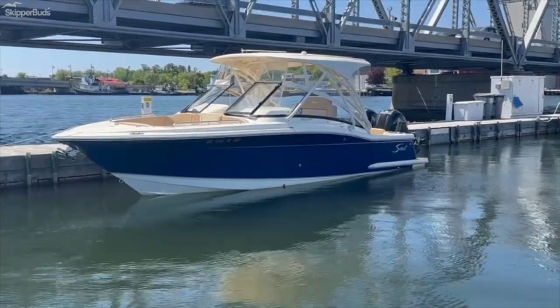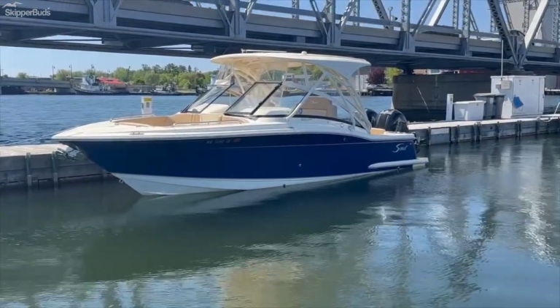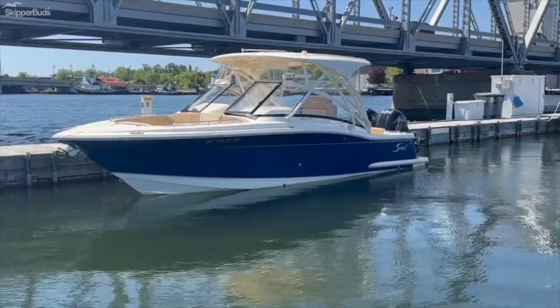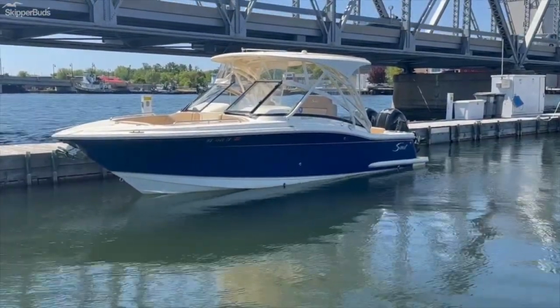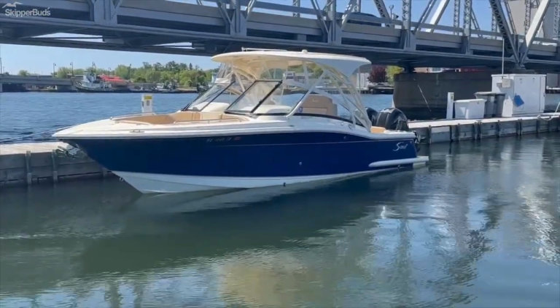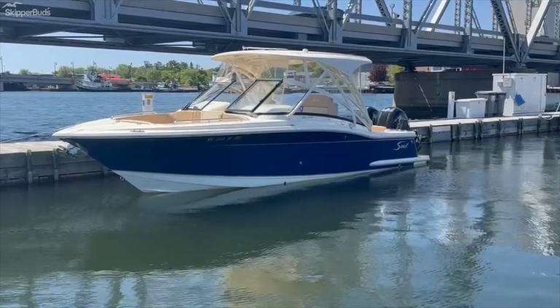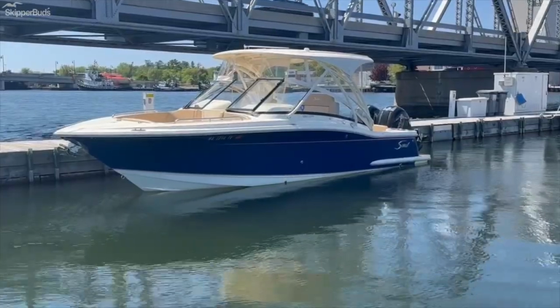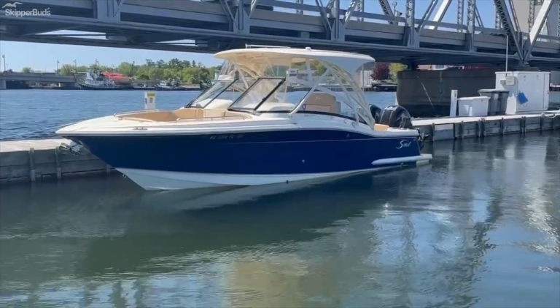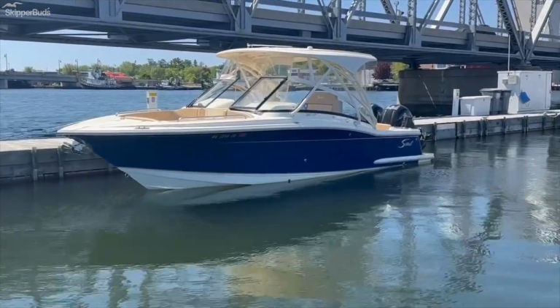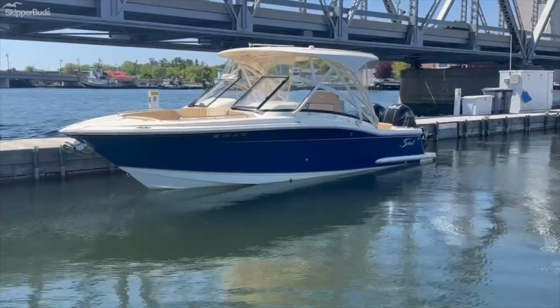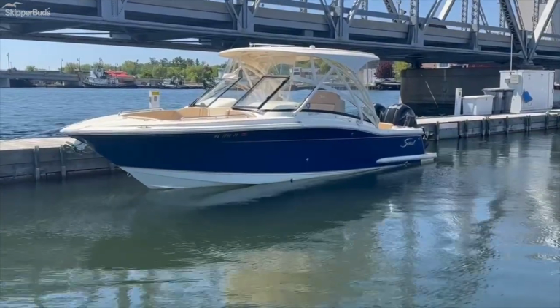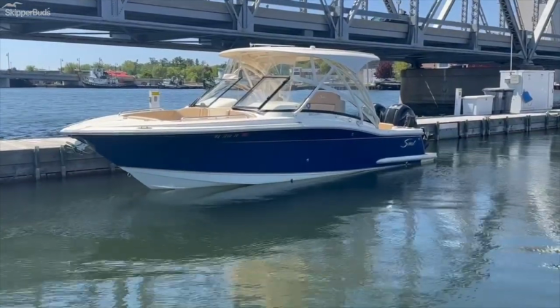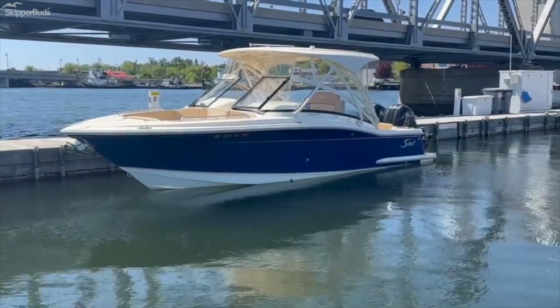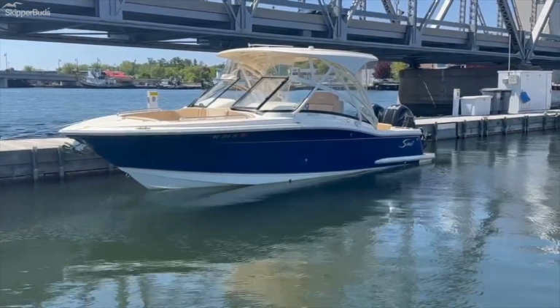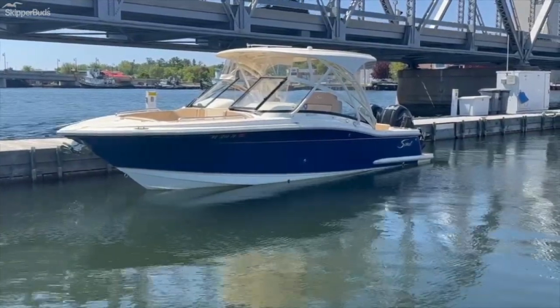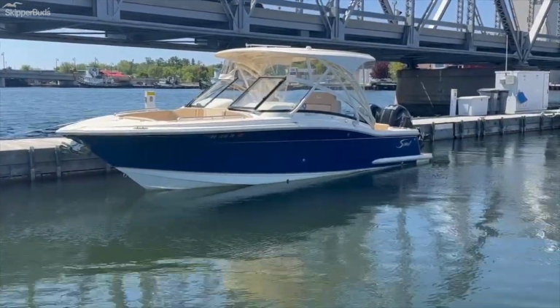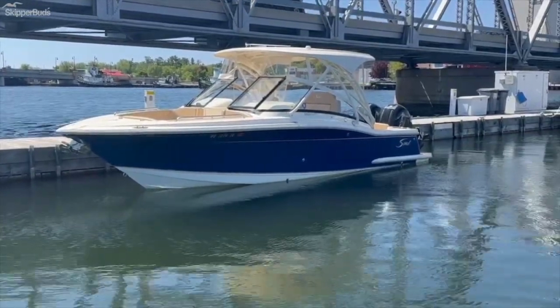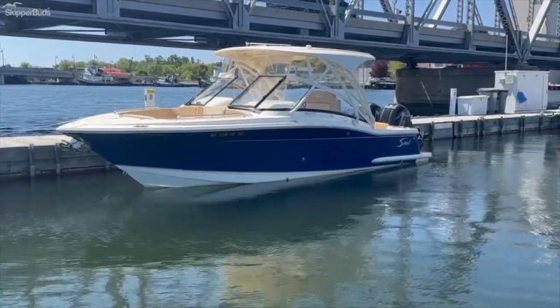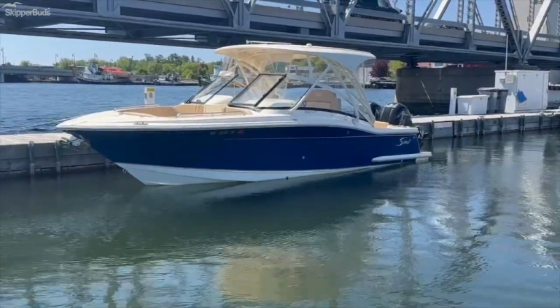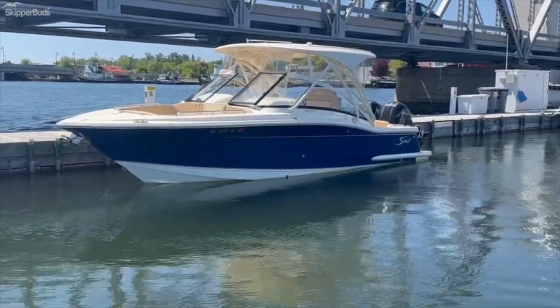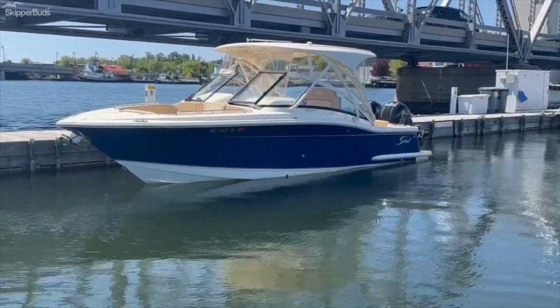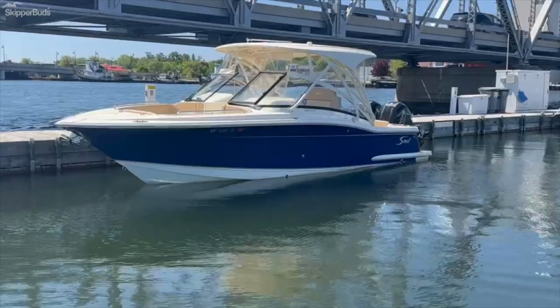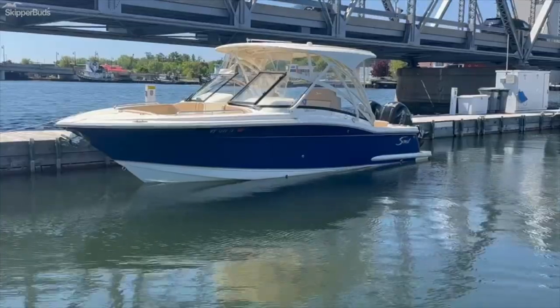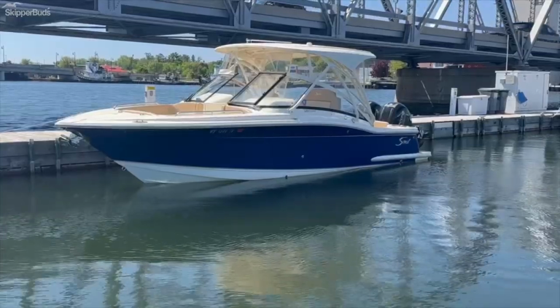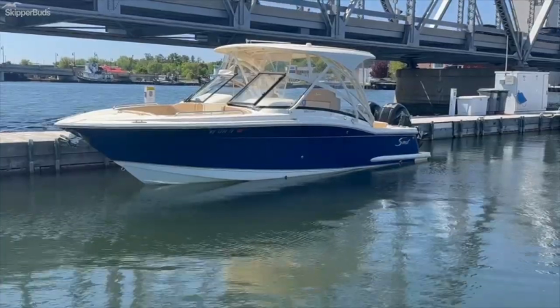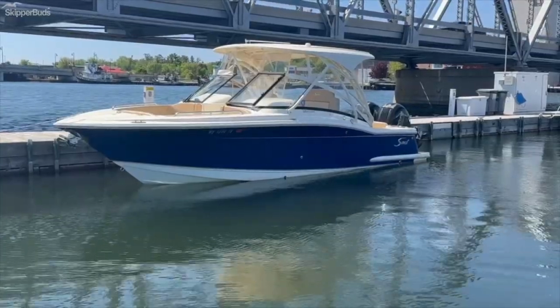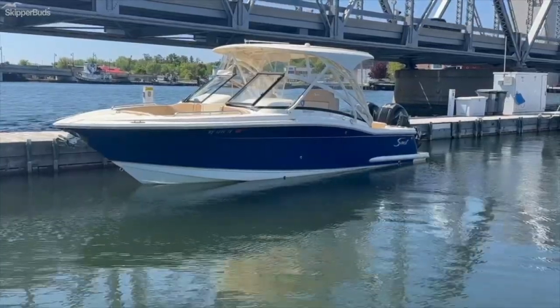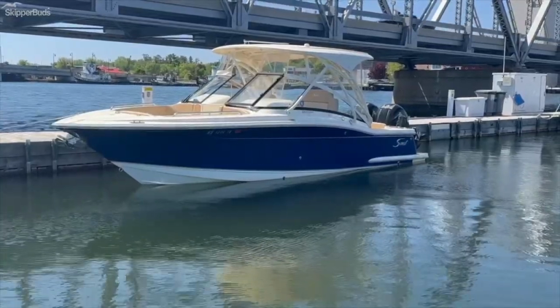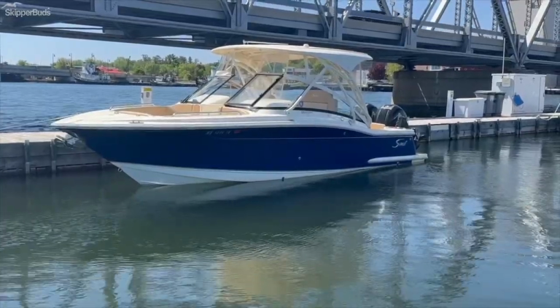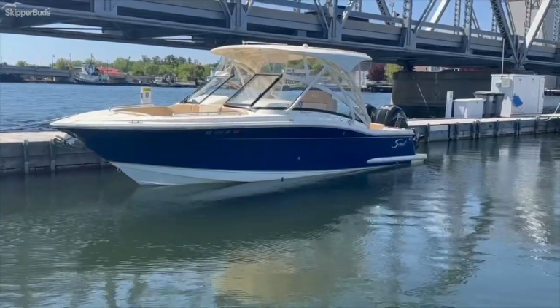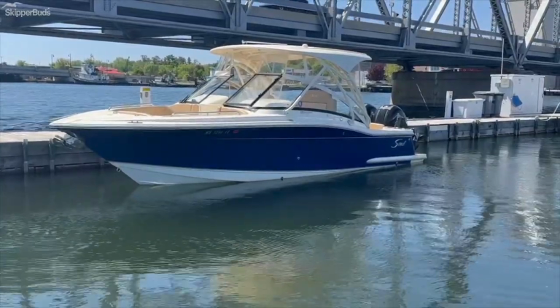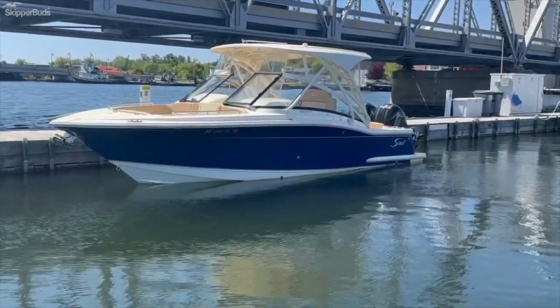Not pictured in this video is the boat's trailer. And underneath the waterline, along the waterline, you do have bottom paint.